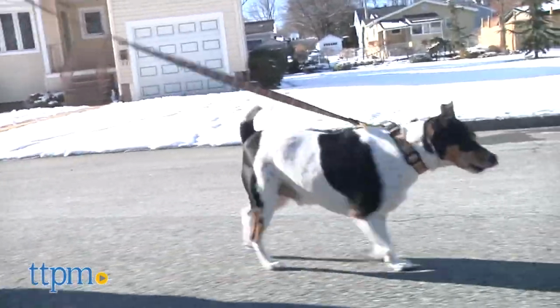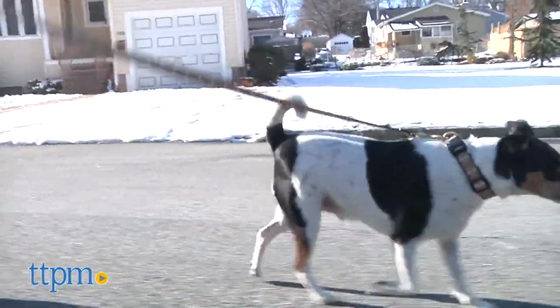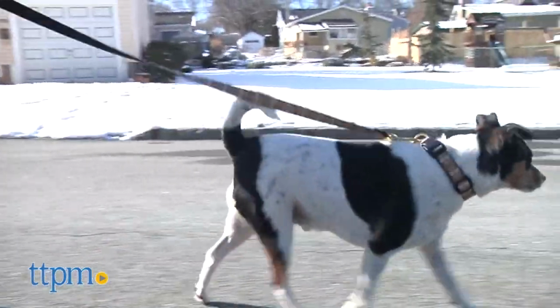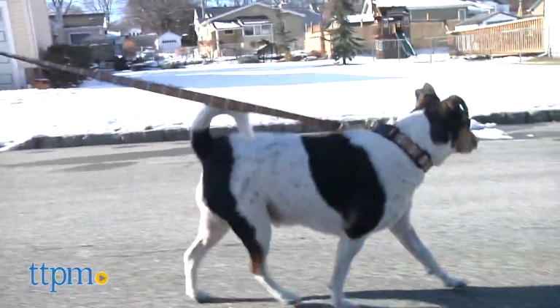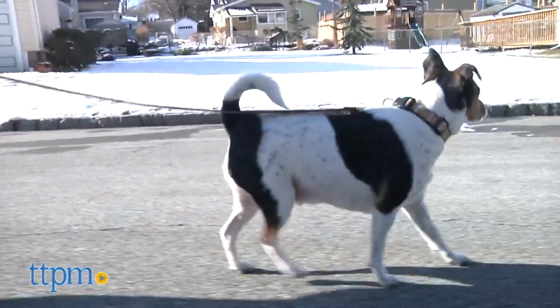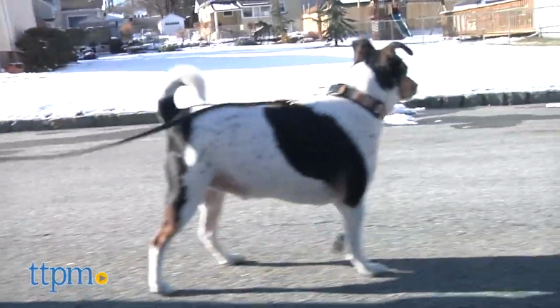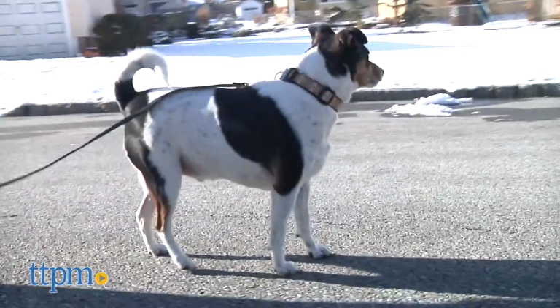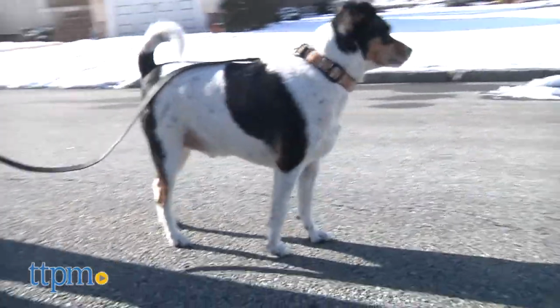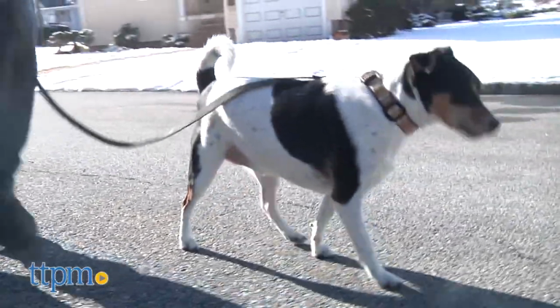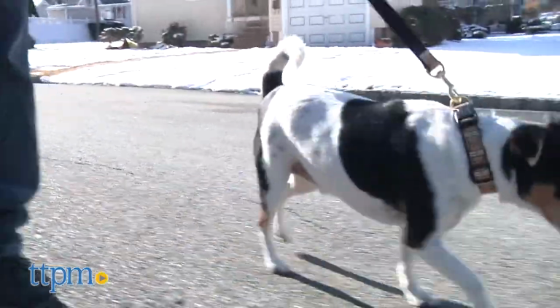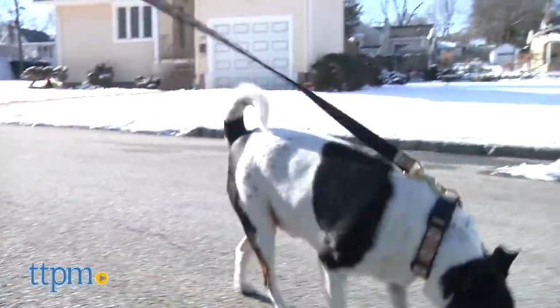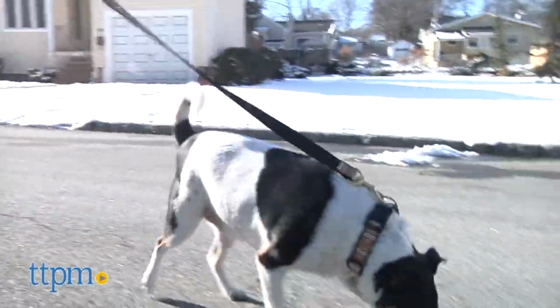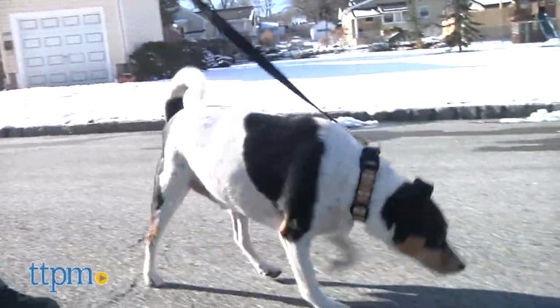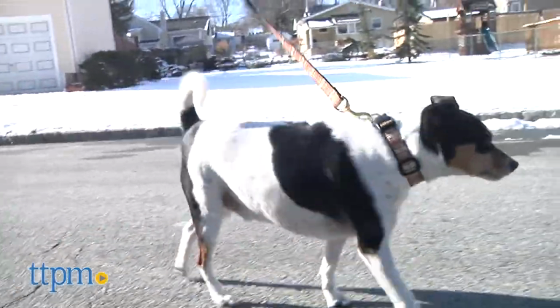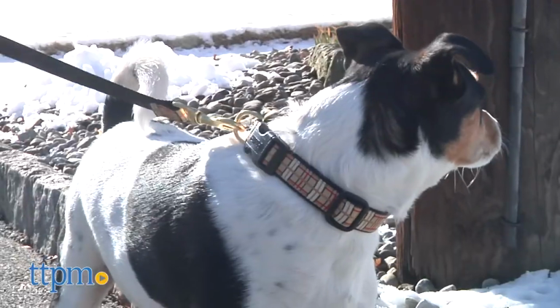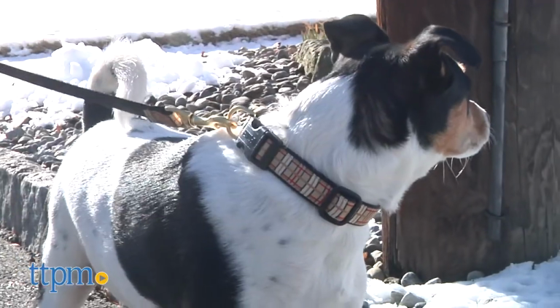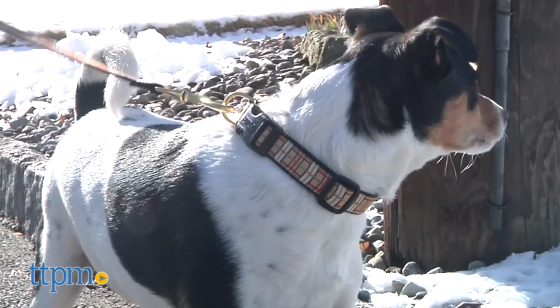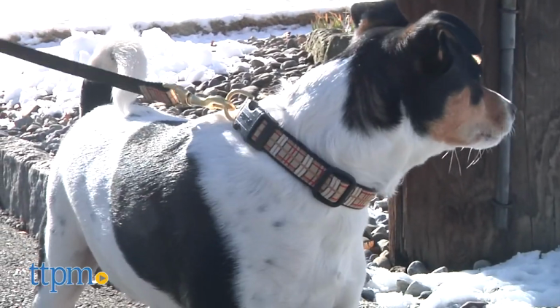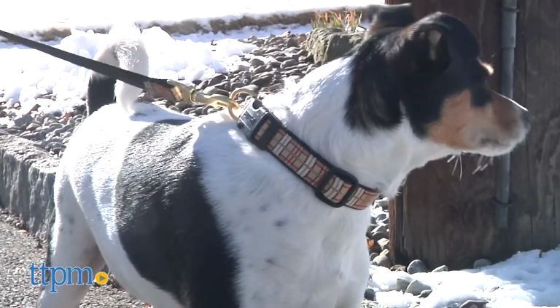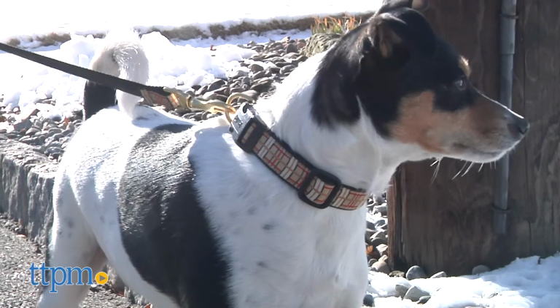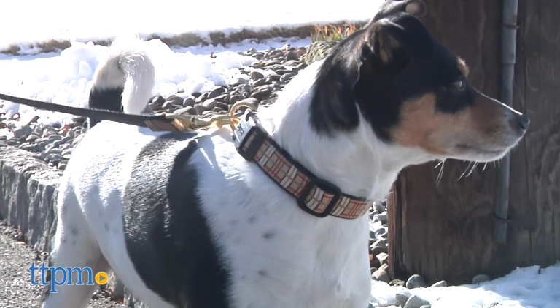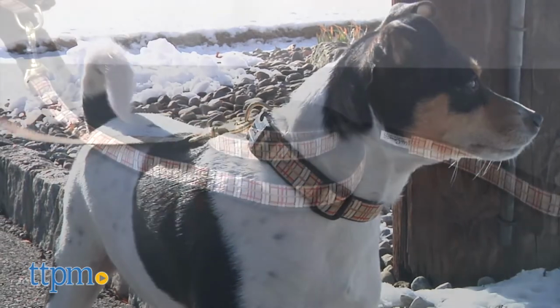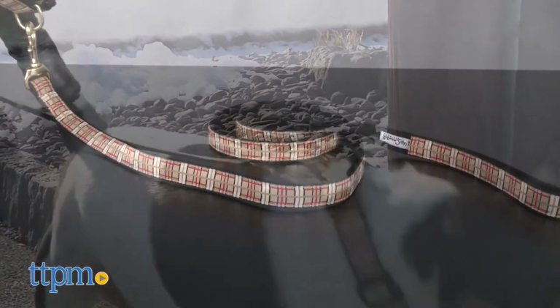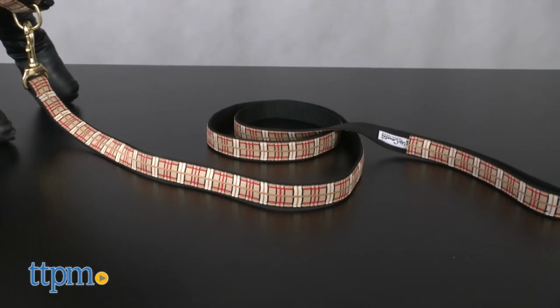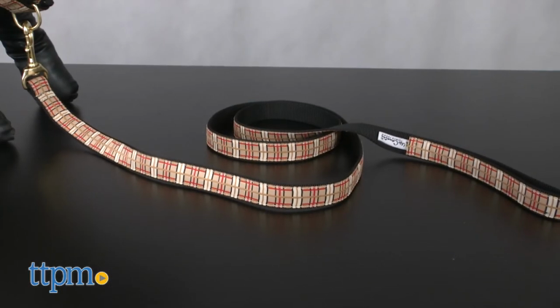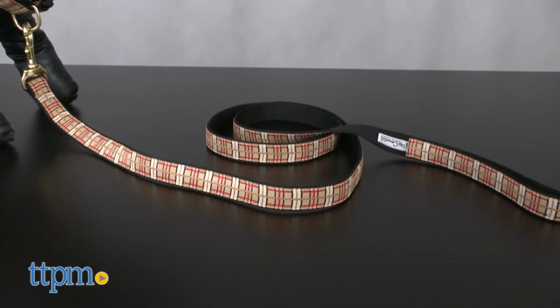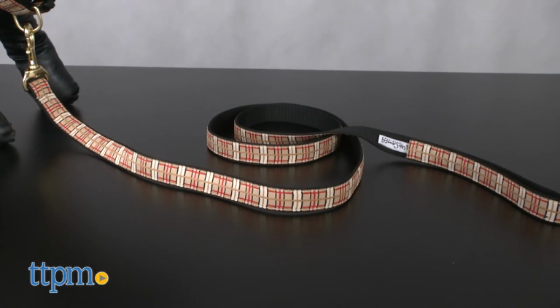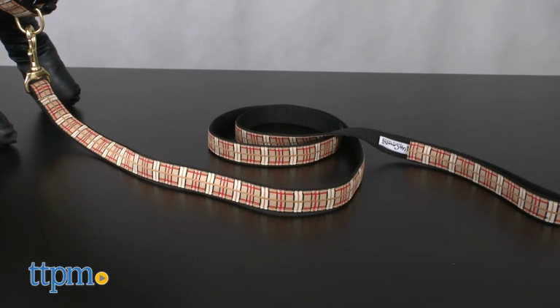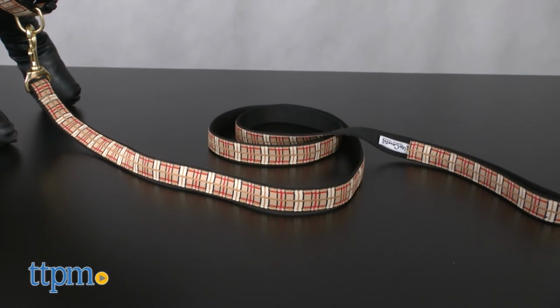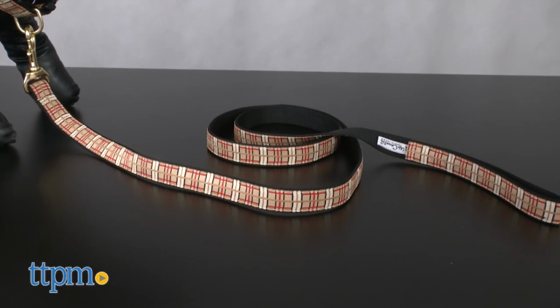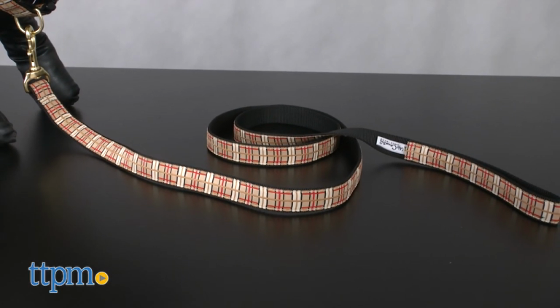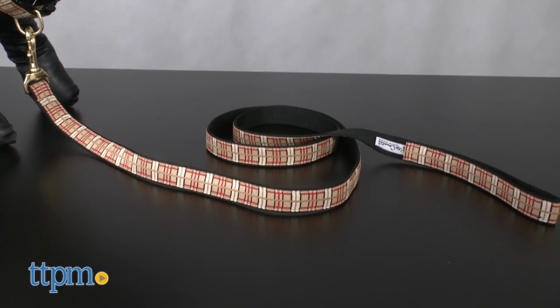Some are strong and functional, but not stylish. And some are stylish, but not particularly strong or well made. Well, our friends at Upcountry have been doubling down on functionality and fashion for over 30 years.